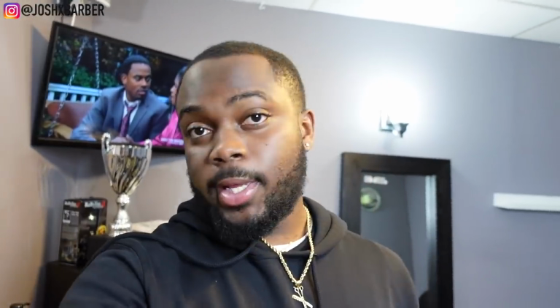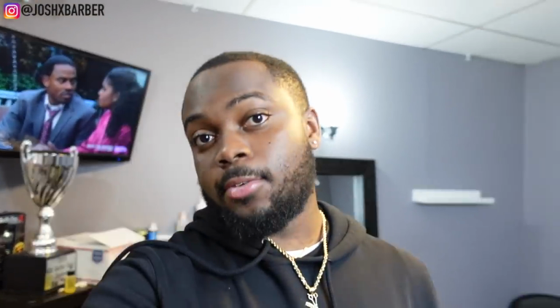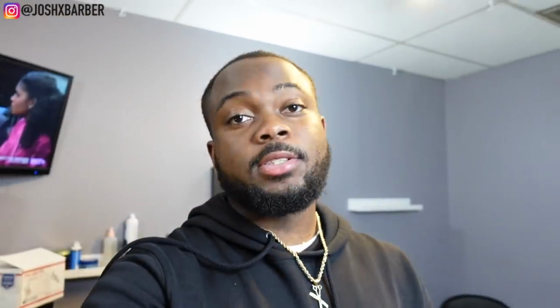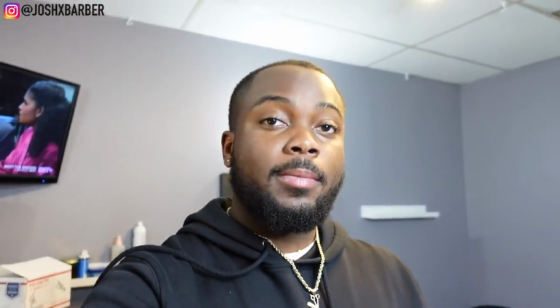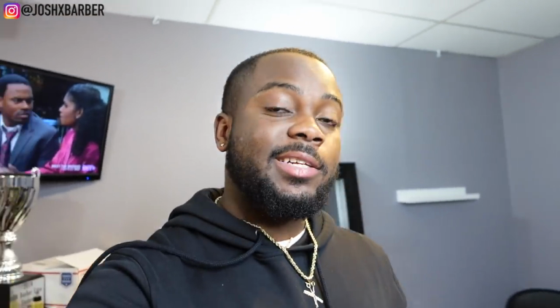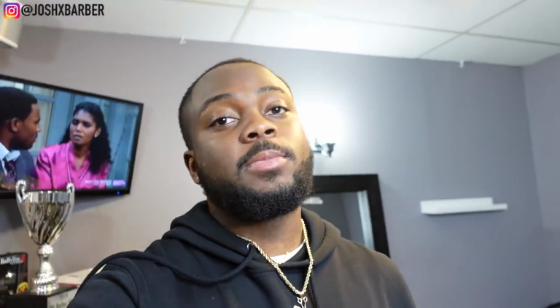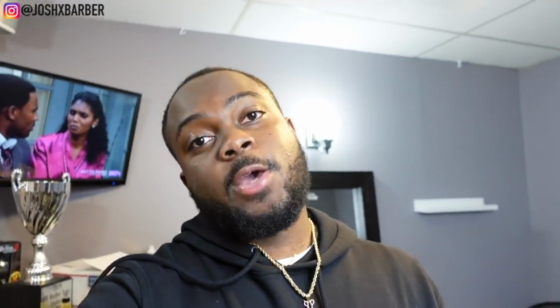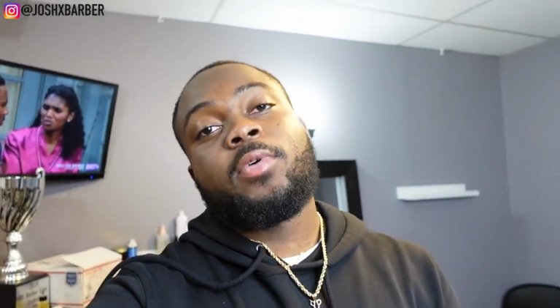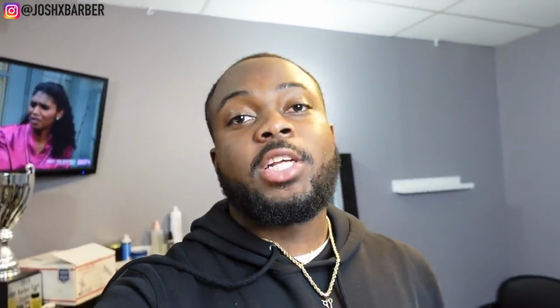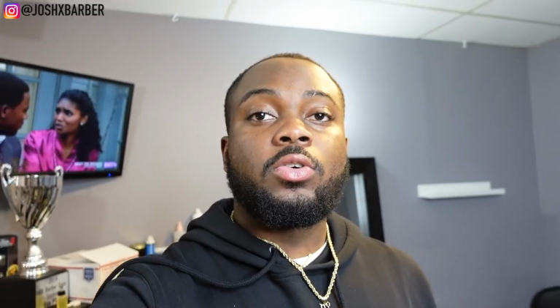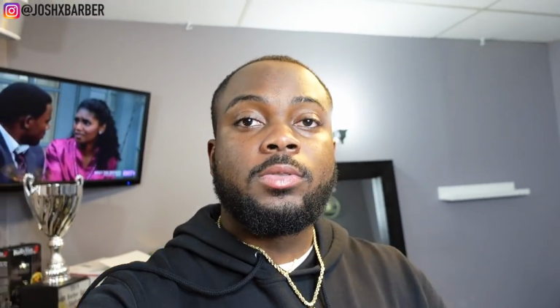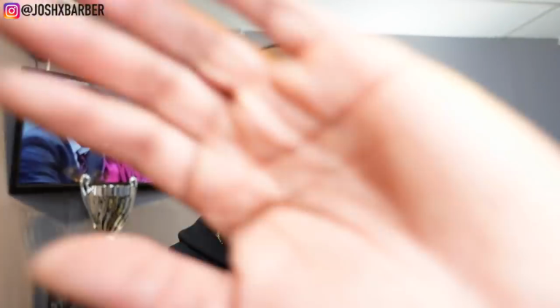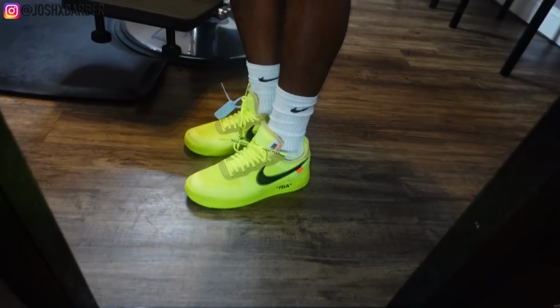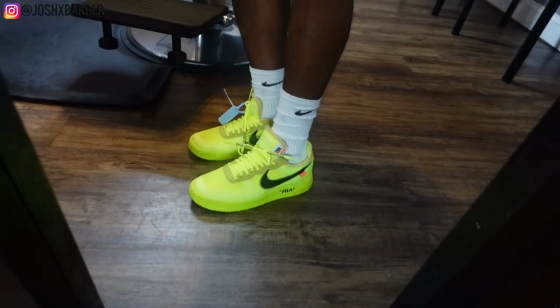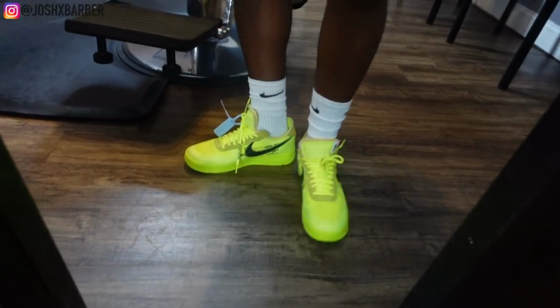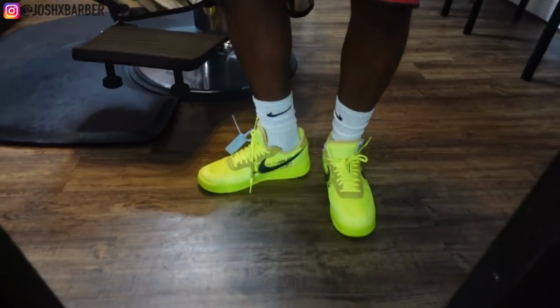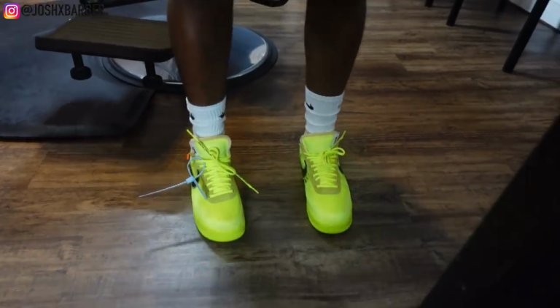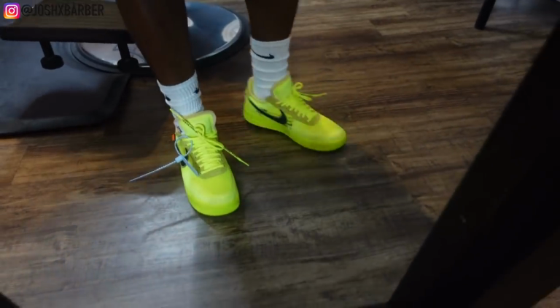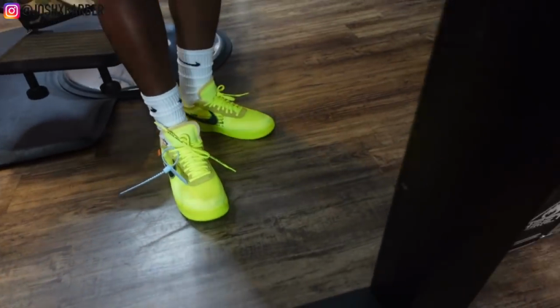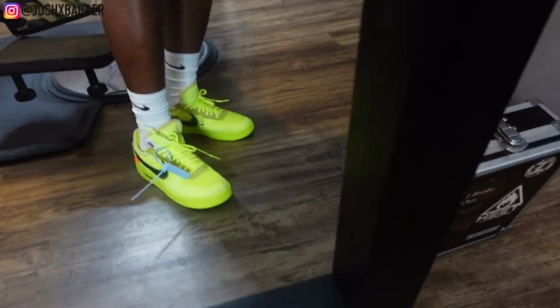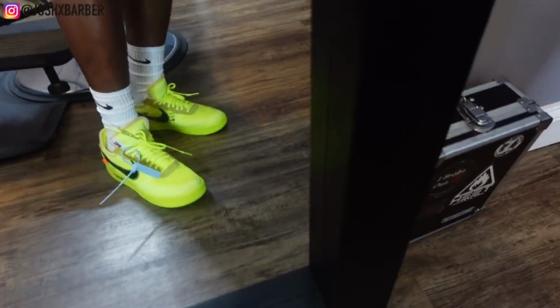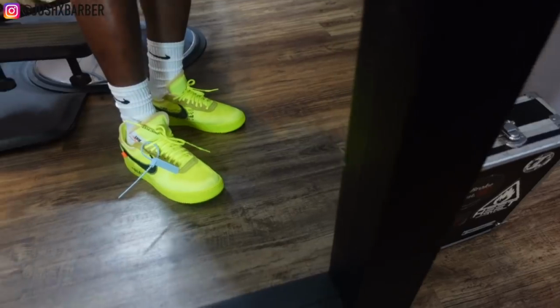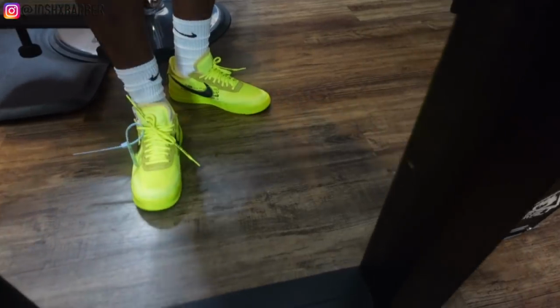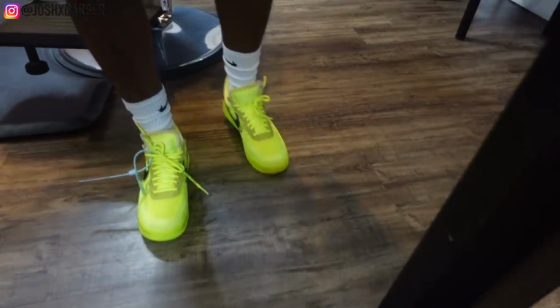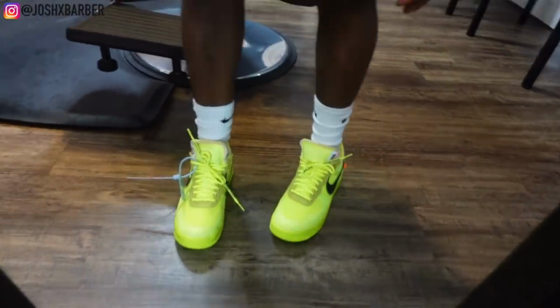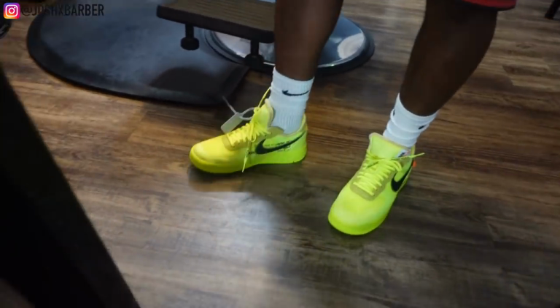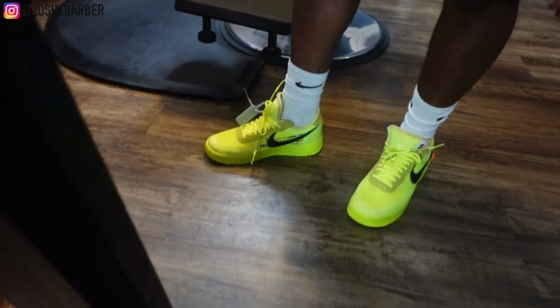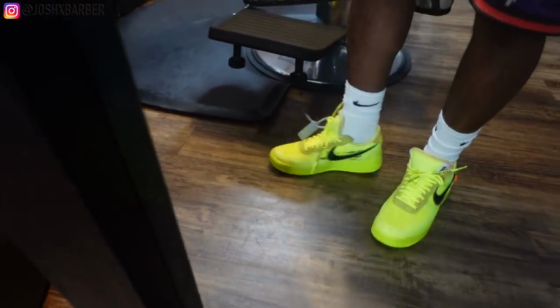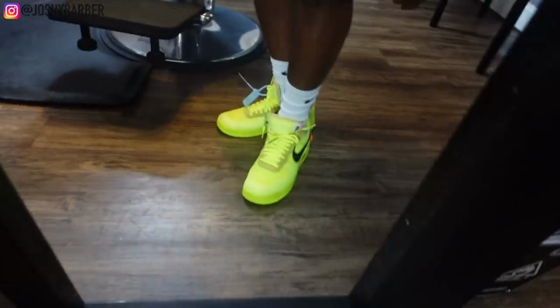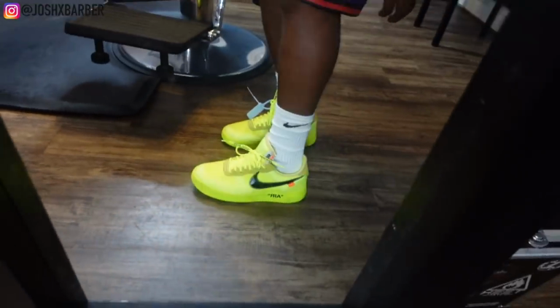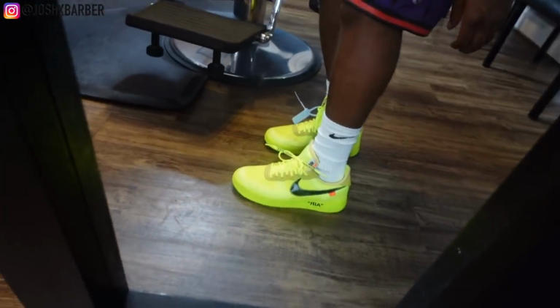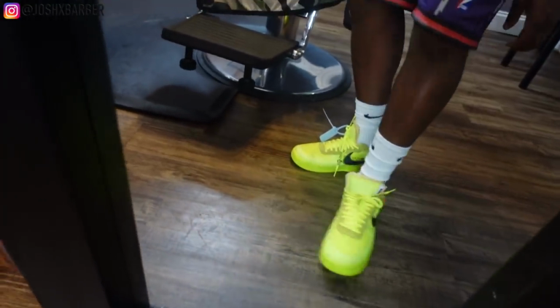We're at the shop right now, so we're going to wait for my client to pull up and we're going to get right into this haircut tutorial. Check out my kicks for today — I got the Off-White Air Force Ones on, you know what I'm saying, had to do it.